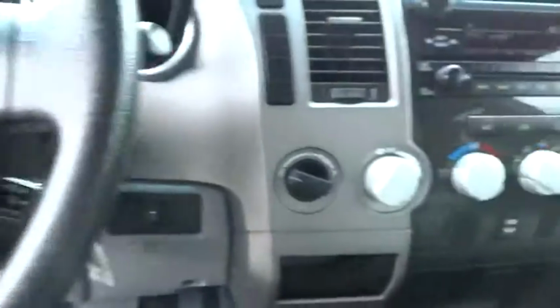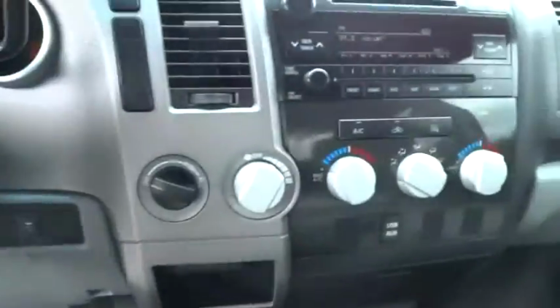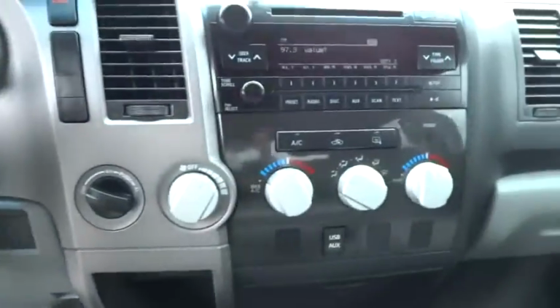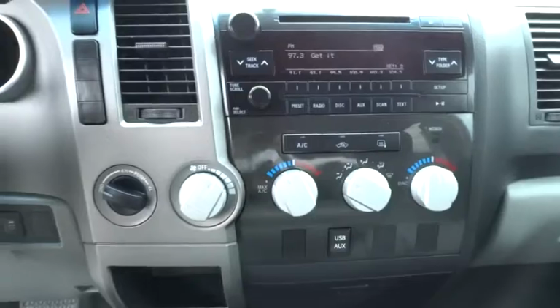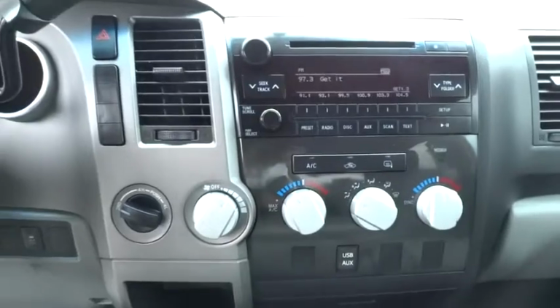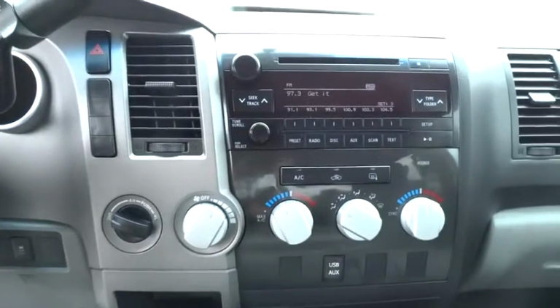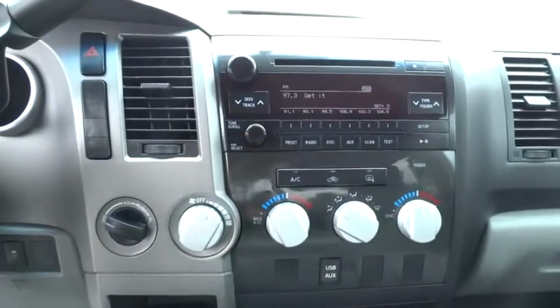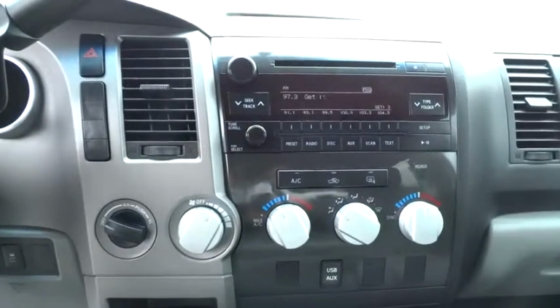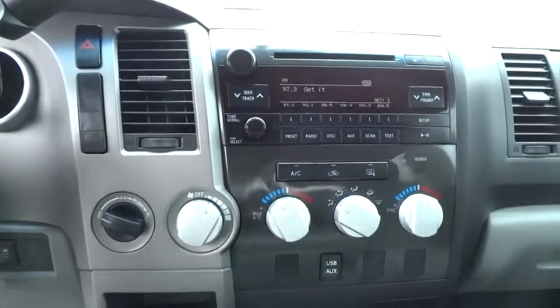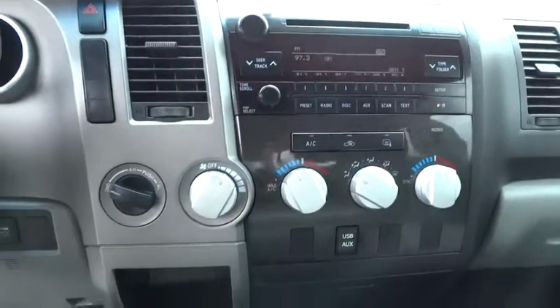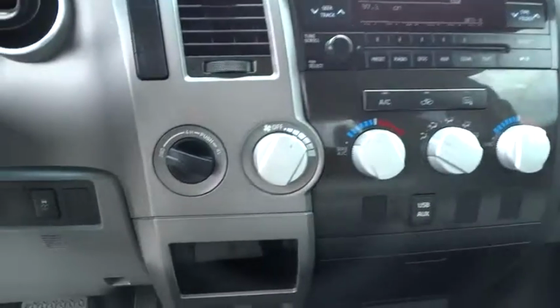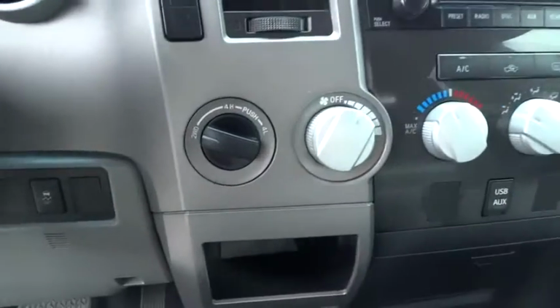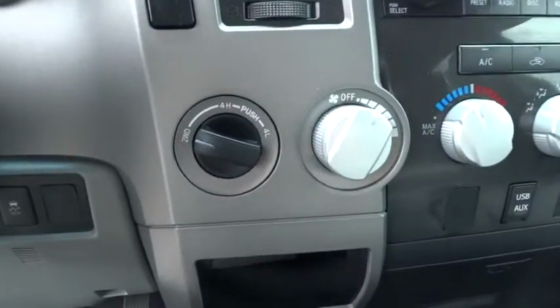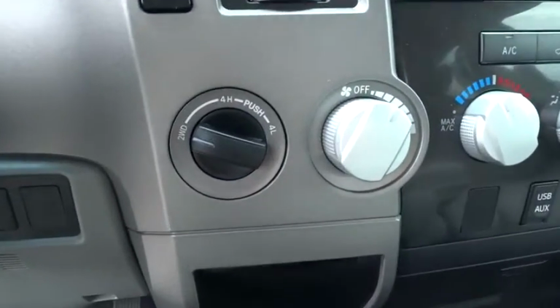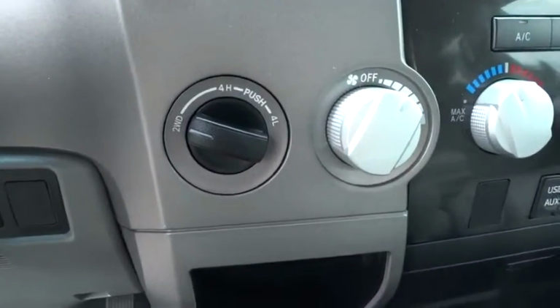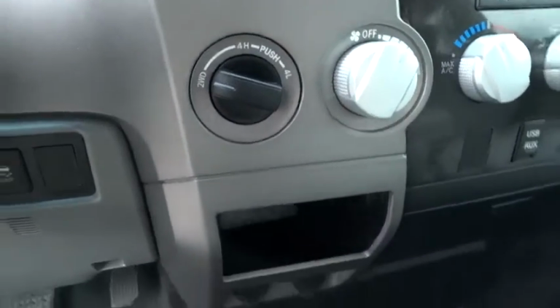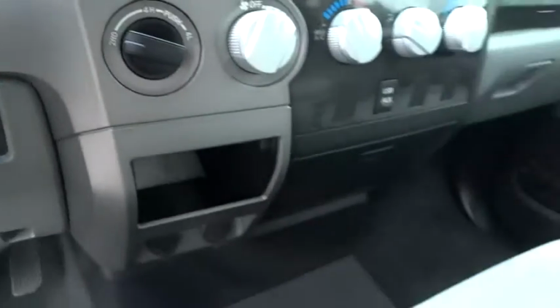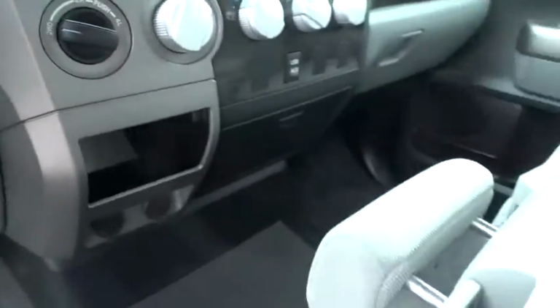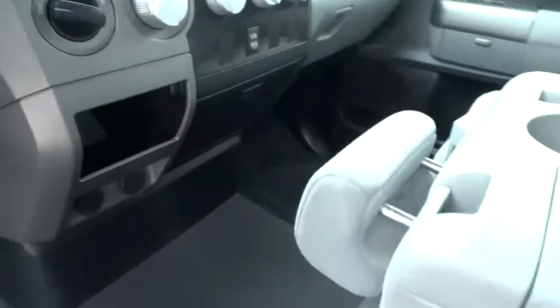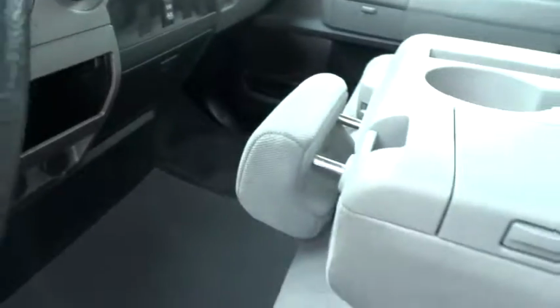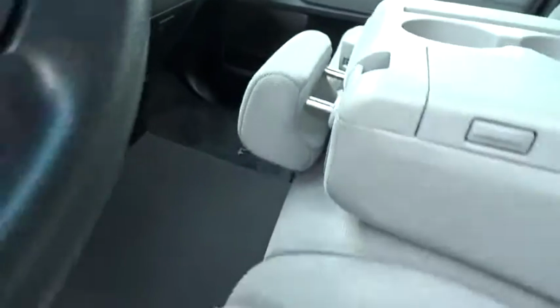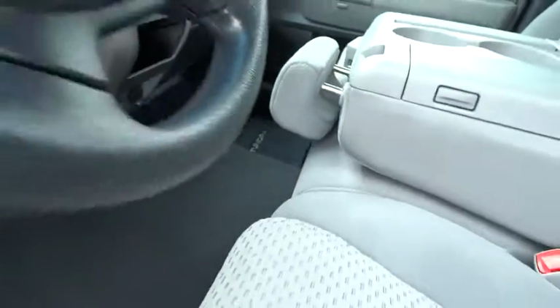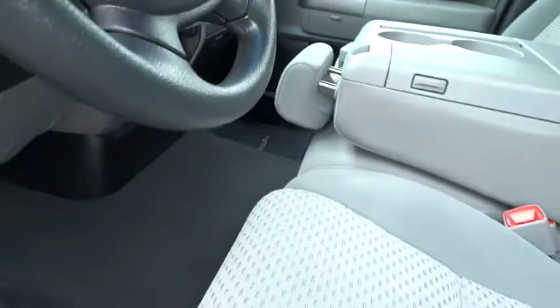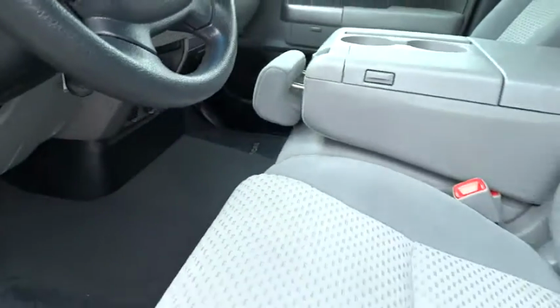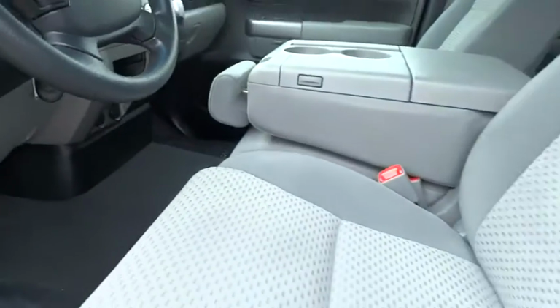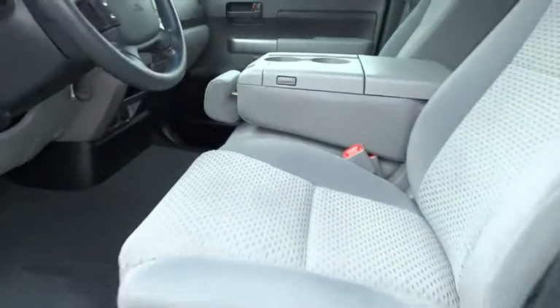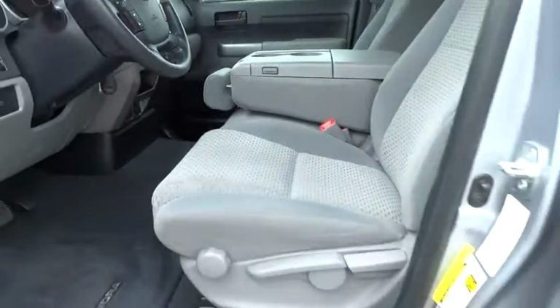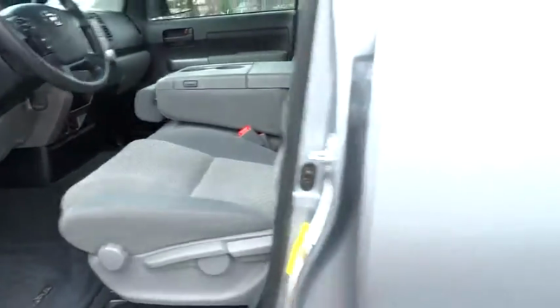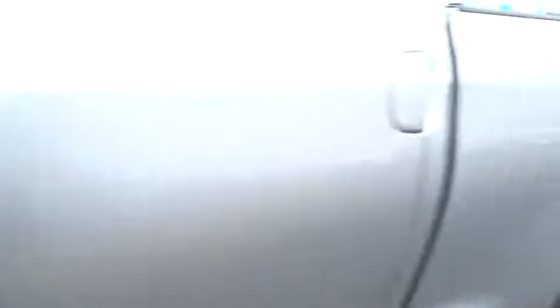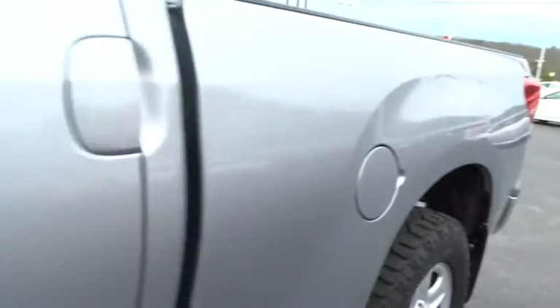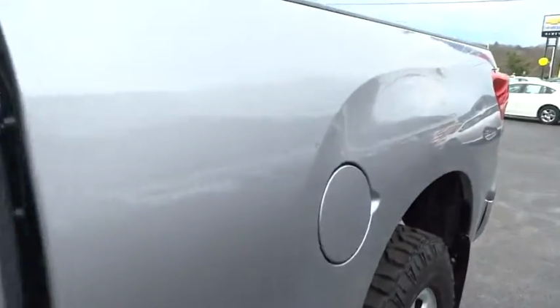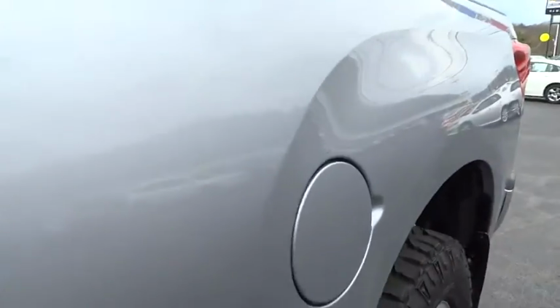Power windows, MP3 player, CD player, passenger airbag on-off switch, passenger airbag, child safety locks, power door locks, auxiliary audio input.